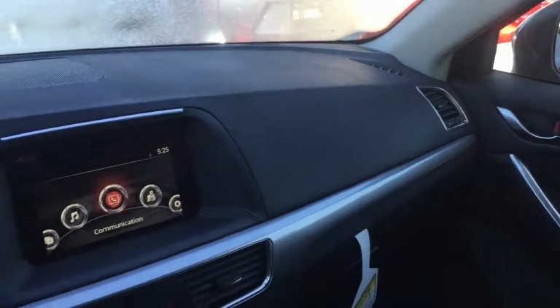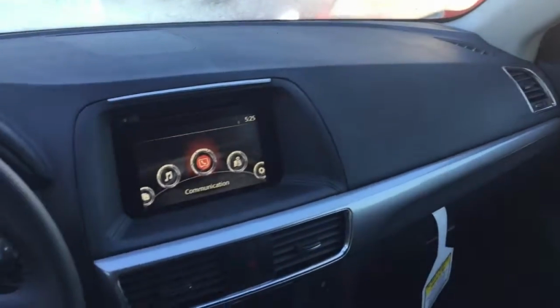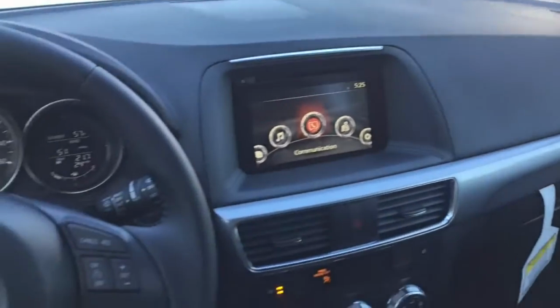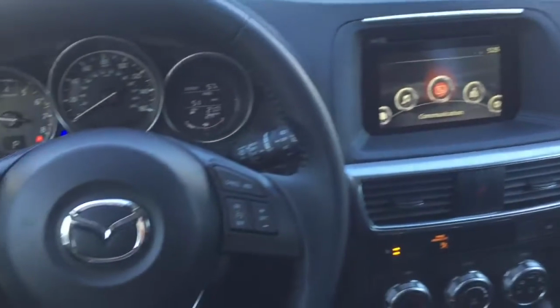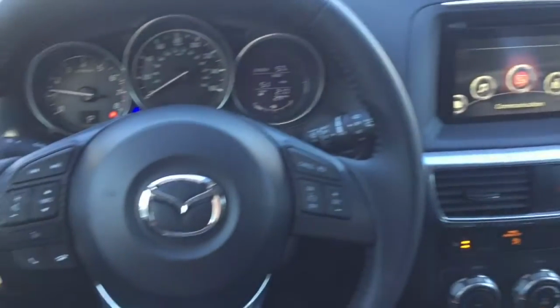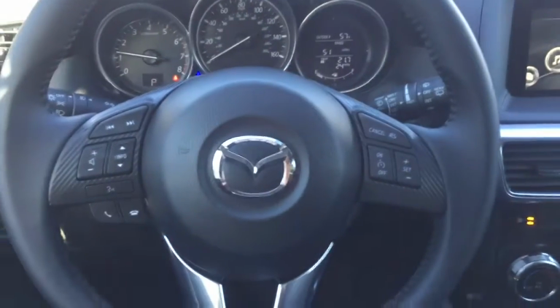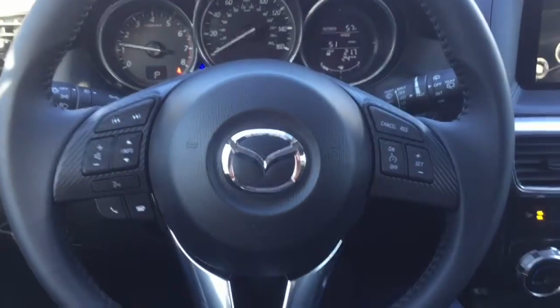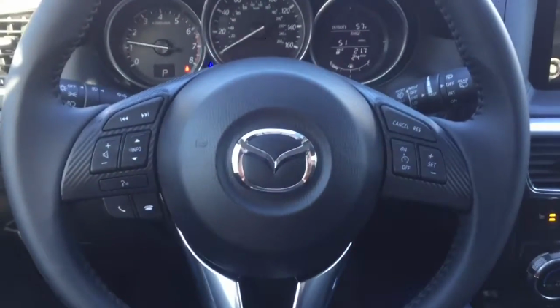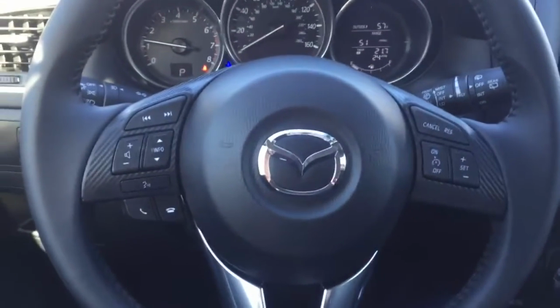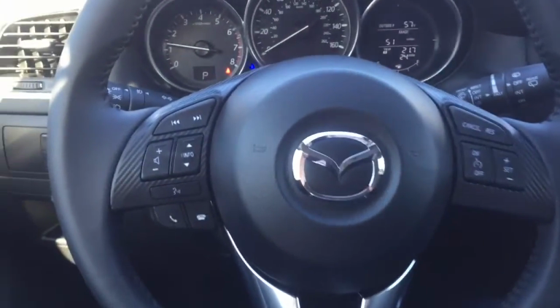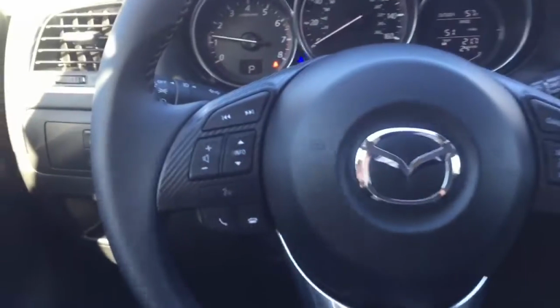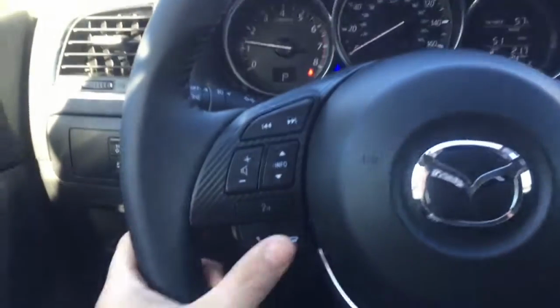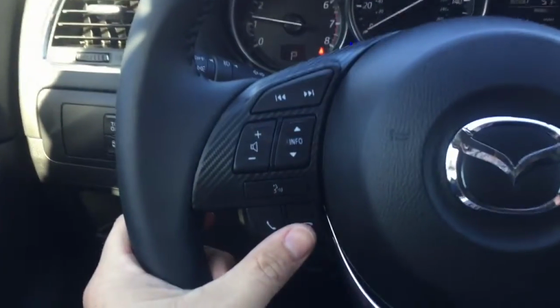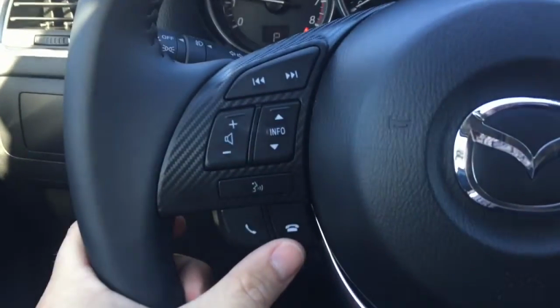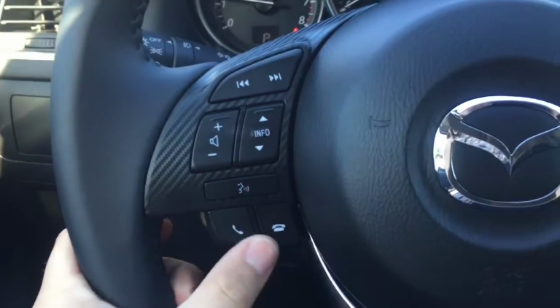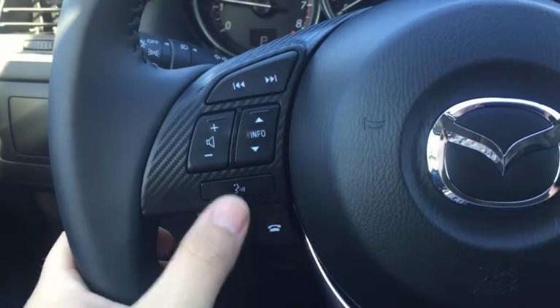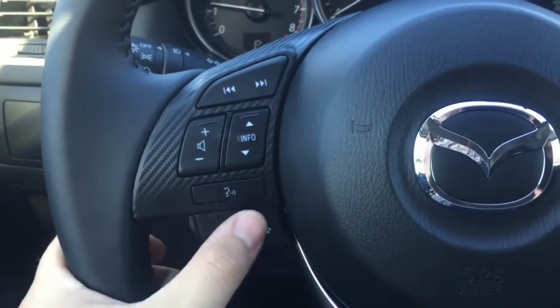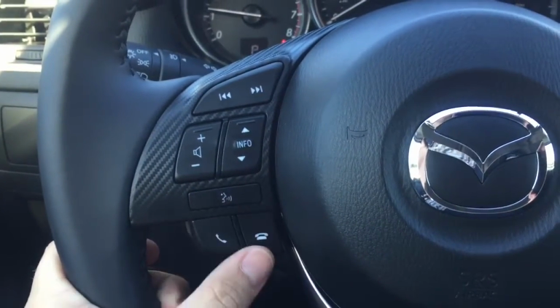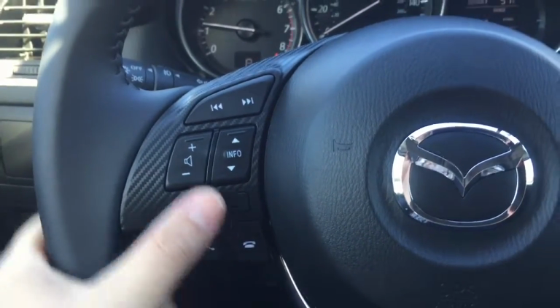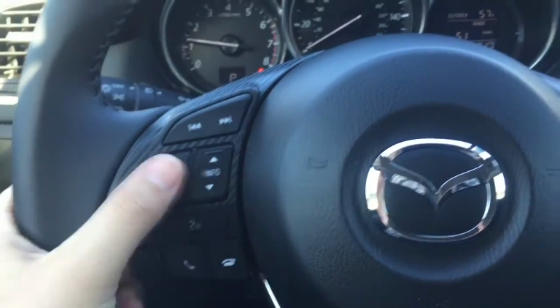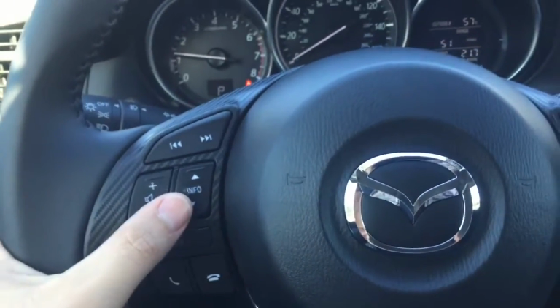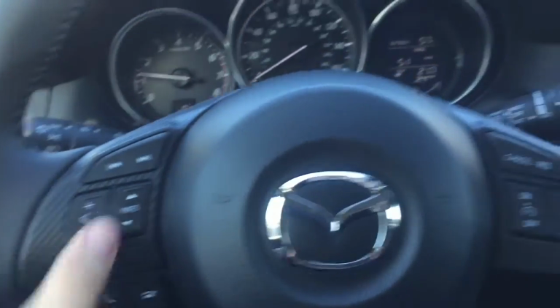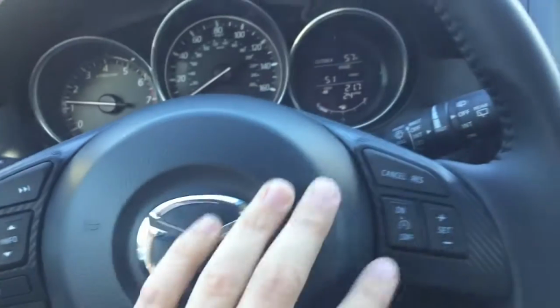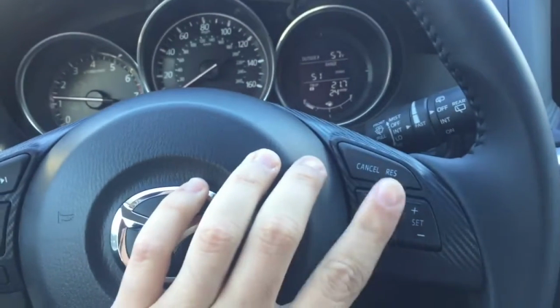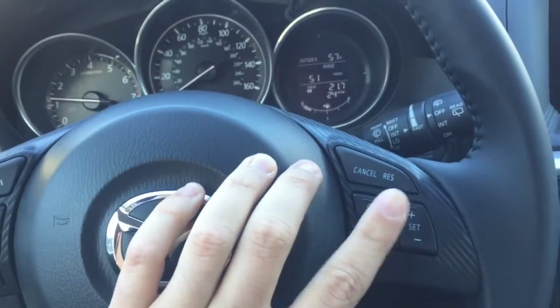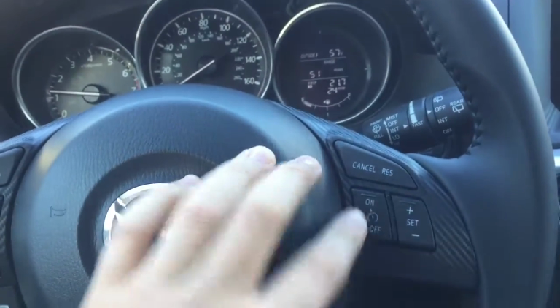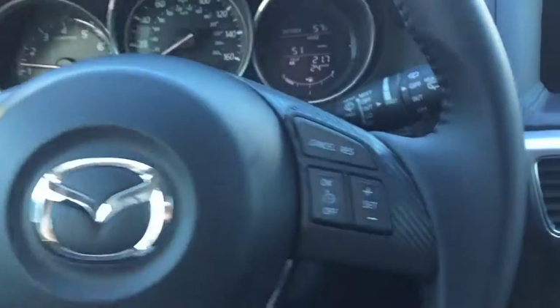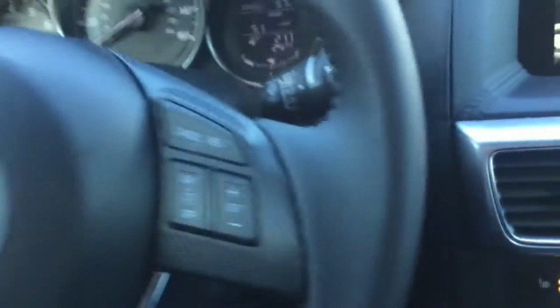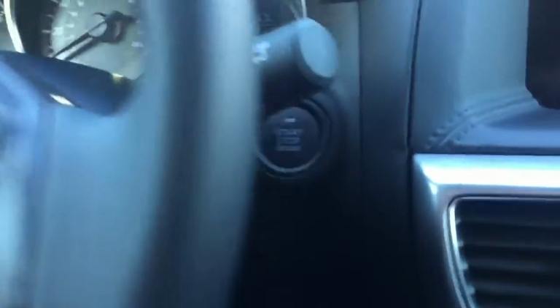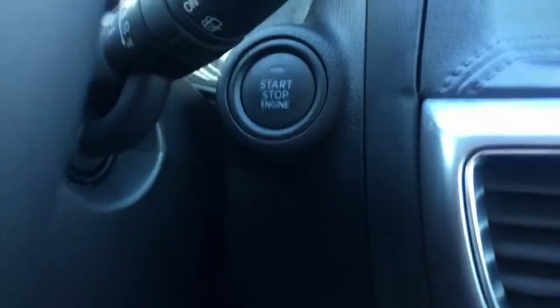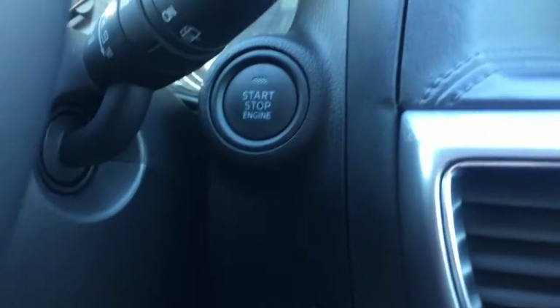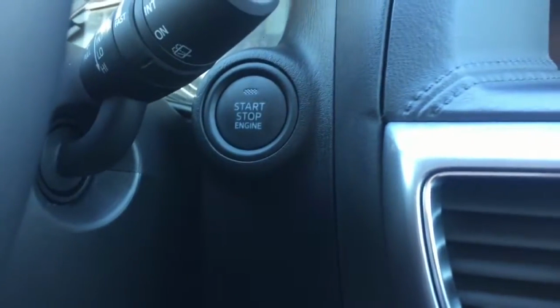Here's a look on the inside of your vehicle. Here's your steering wheel with everything at your fingertips. You can answer and make phone calls using your voice, also change the volume and the station, and set your cruise control. This car is a push start.